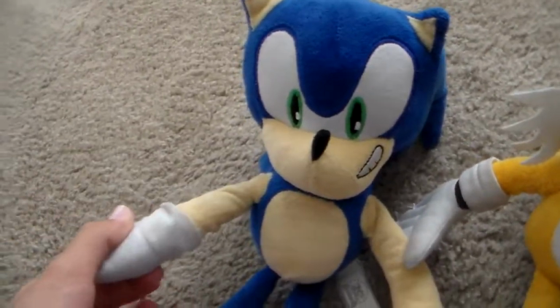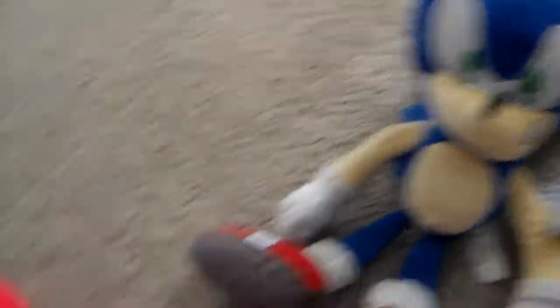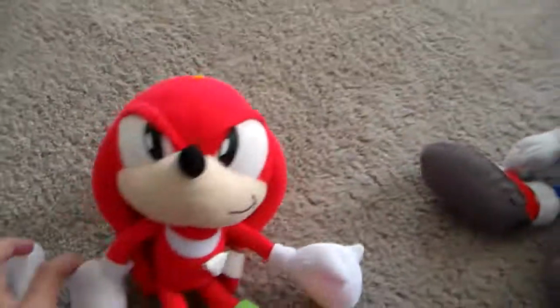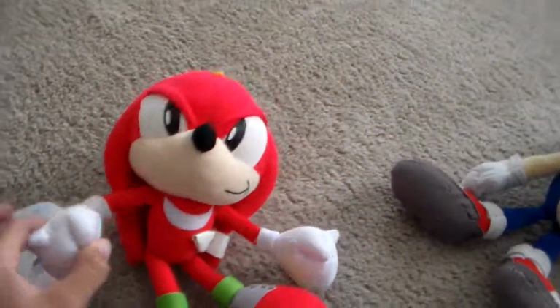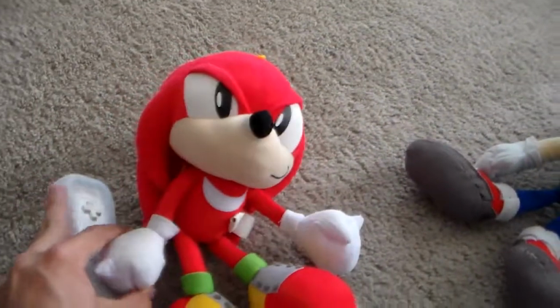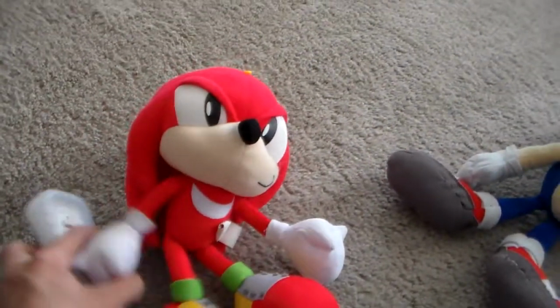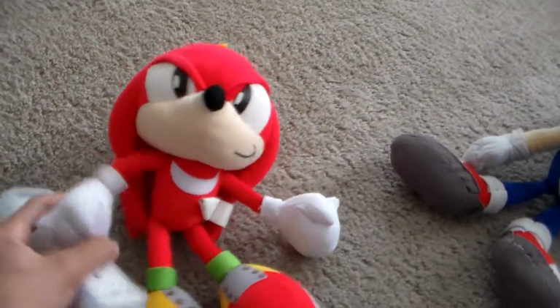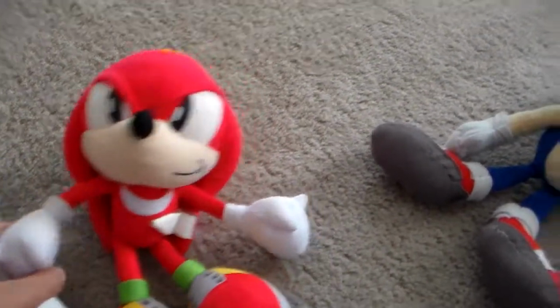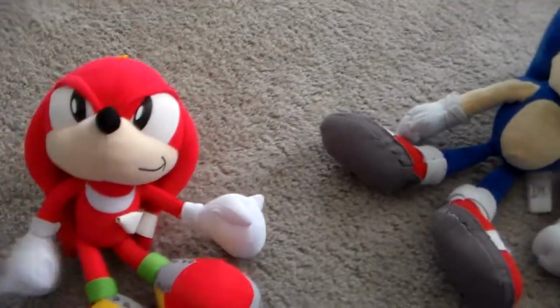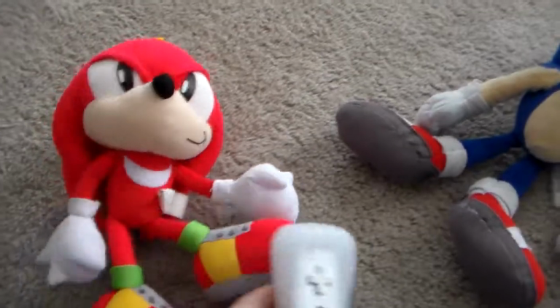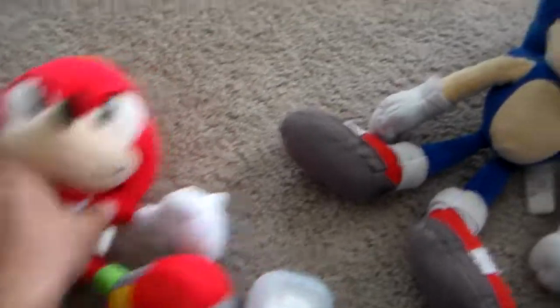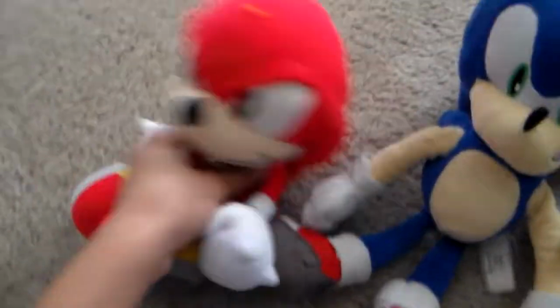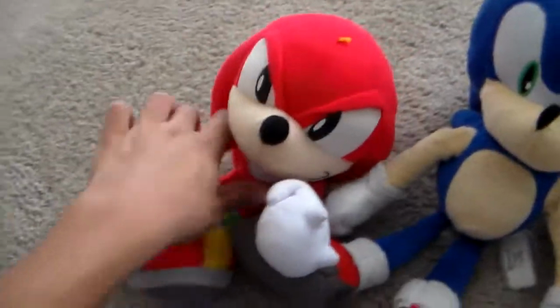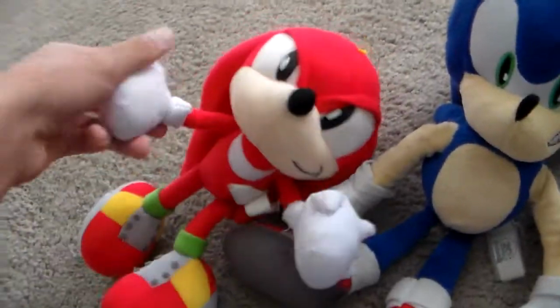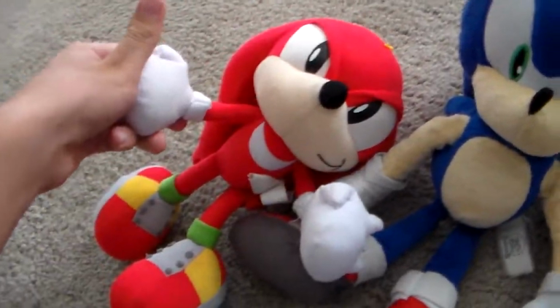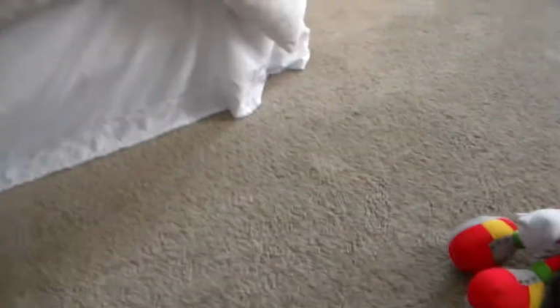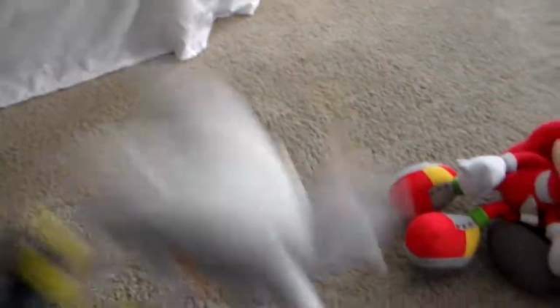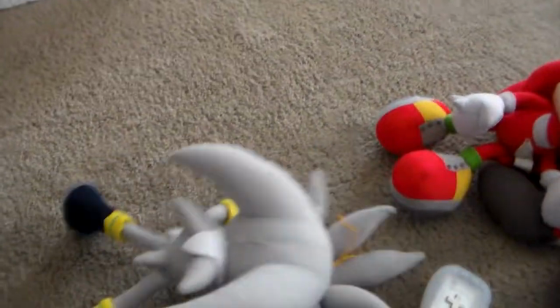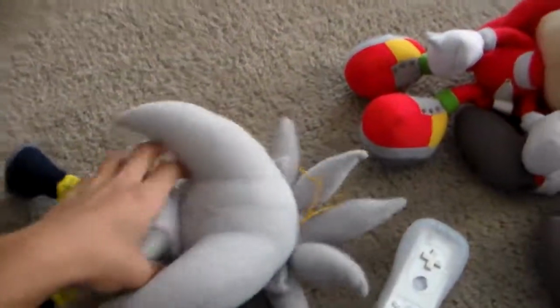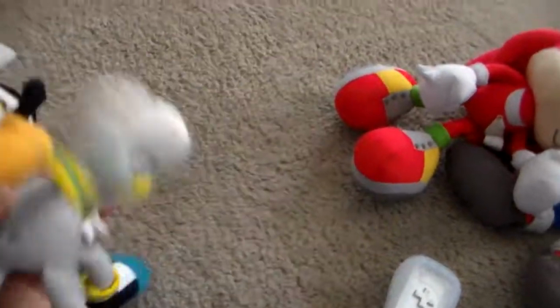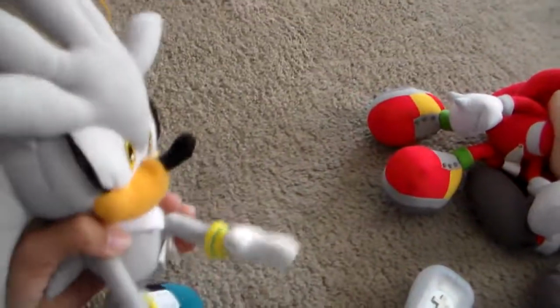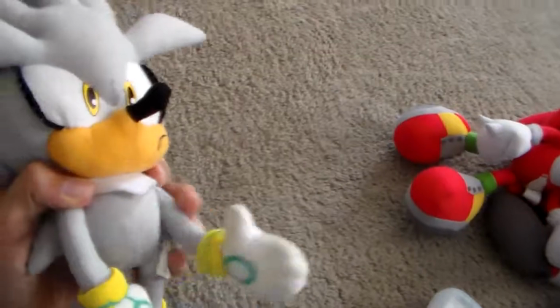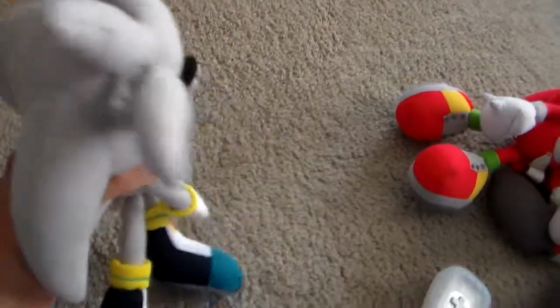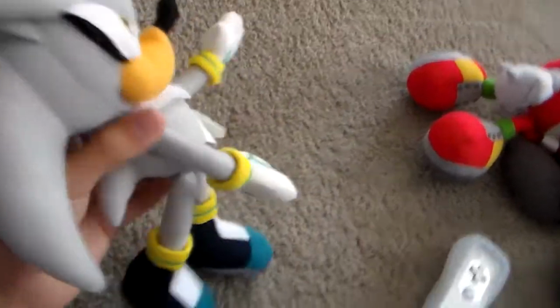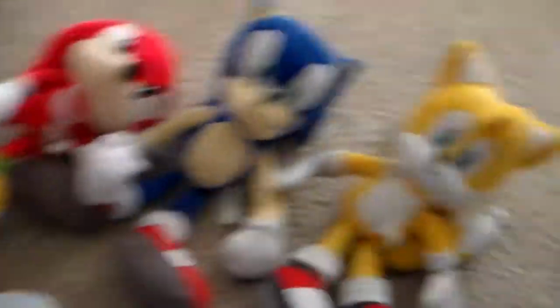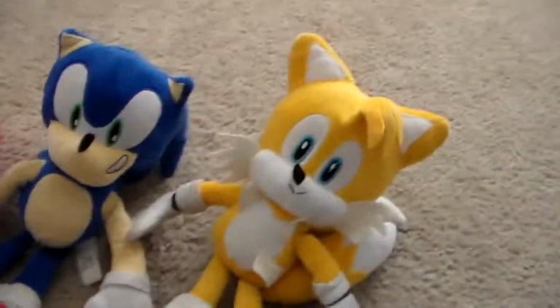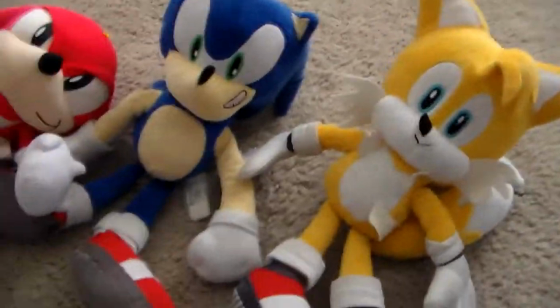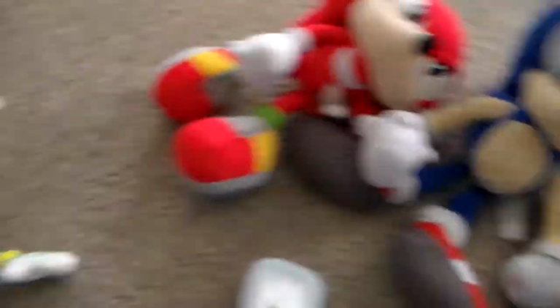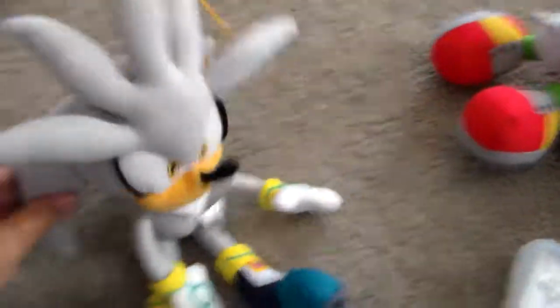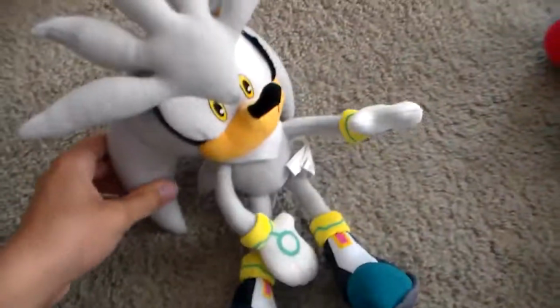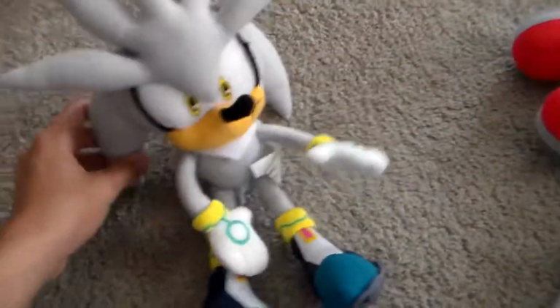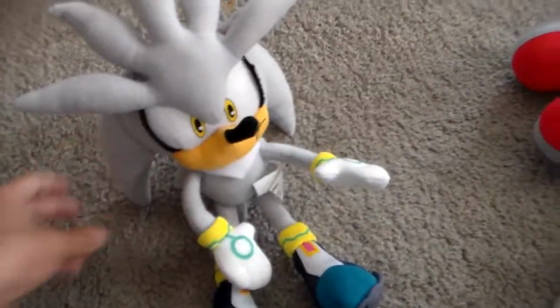You got a cool voice. I sure do. So it's time for other people. Silver, get in here. Oh. Yeah guys, what's wrong? Test out our new machine. Oh okay, what do I do? Just hold it up to your throat.